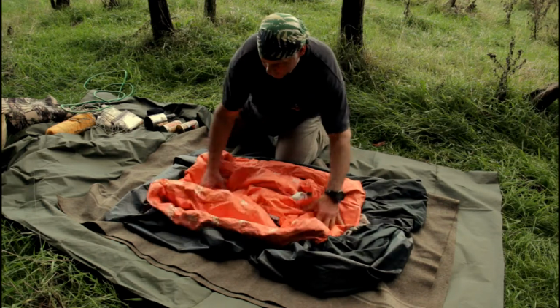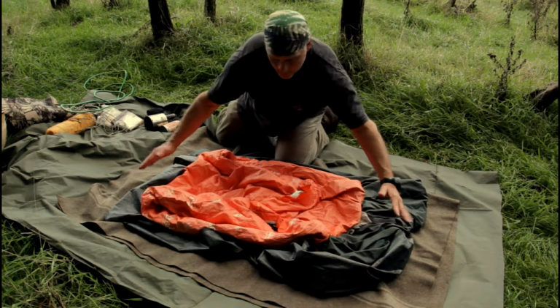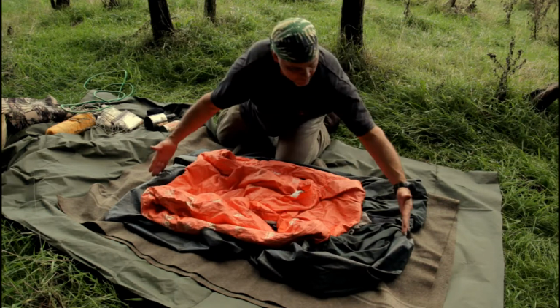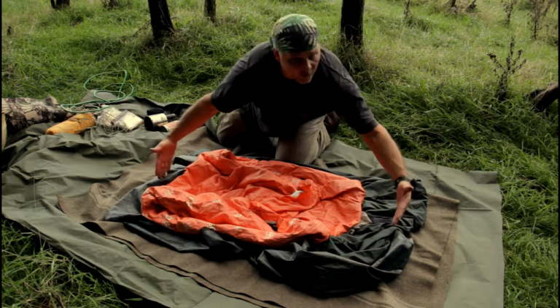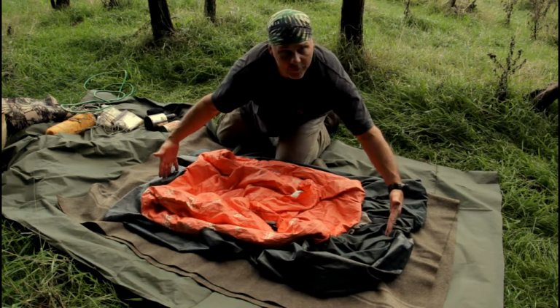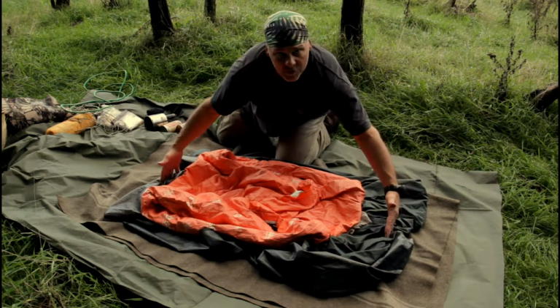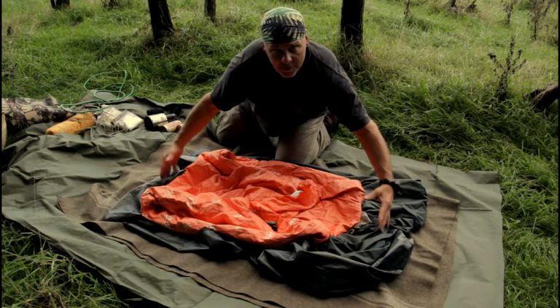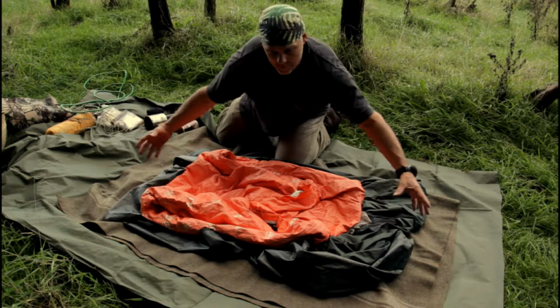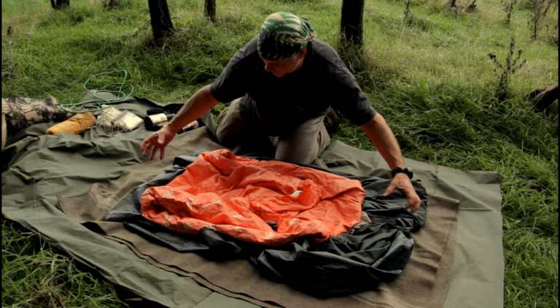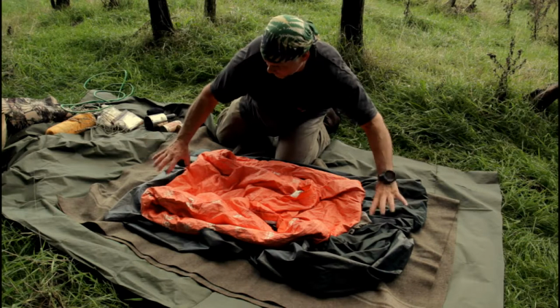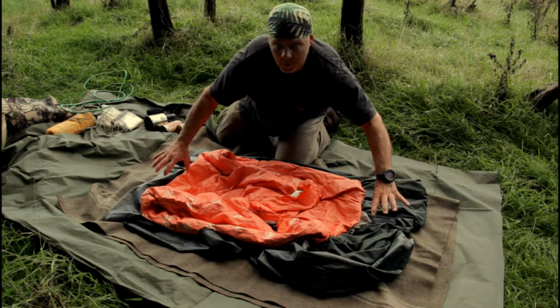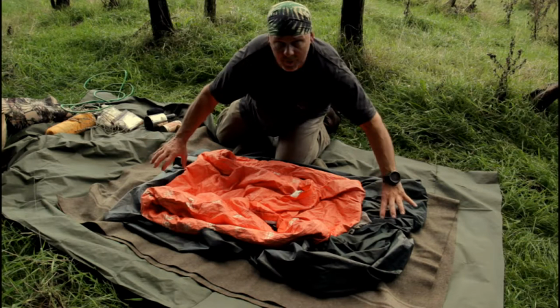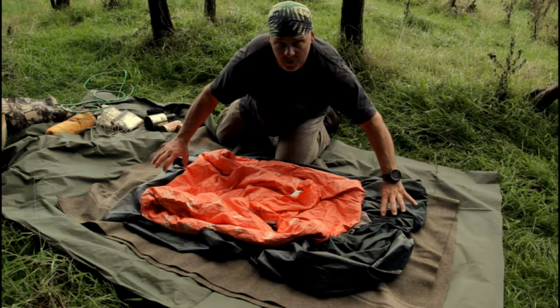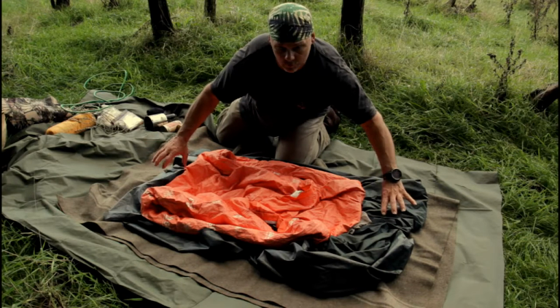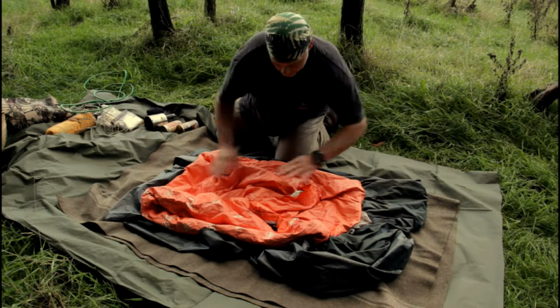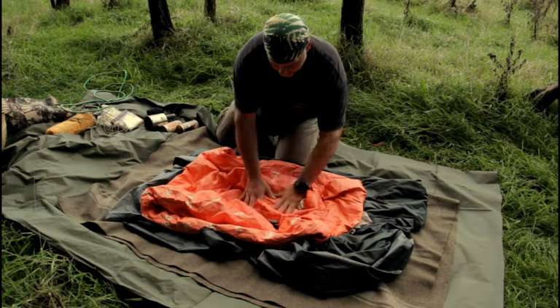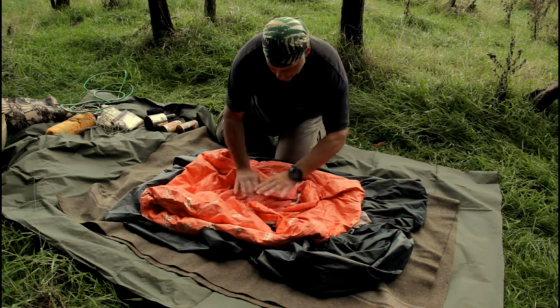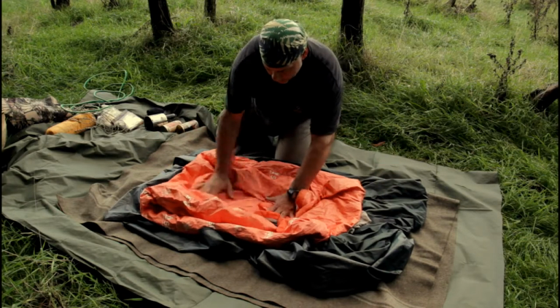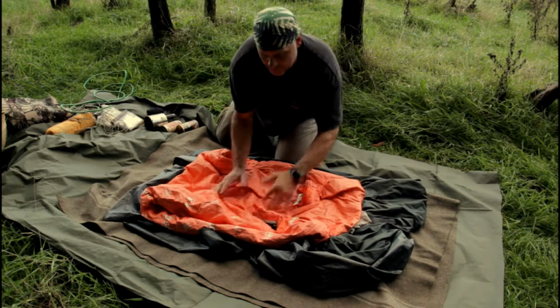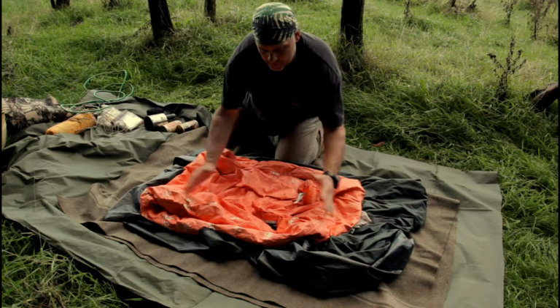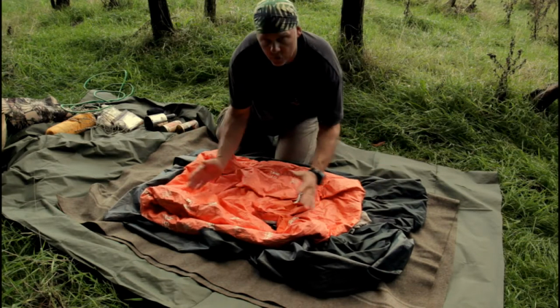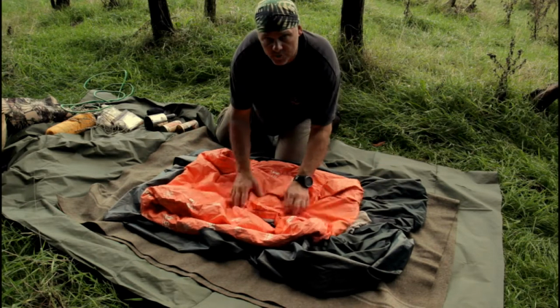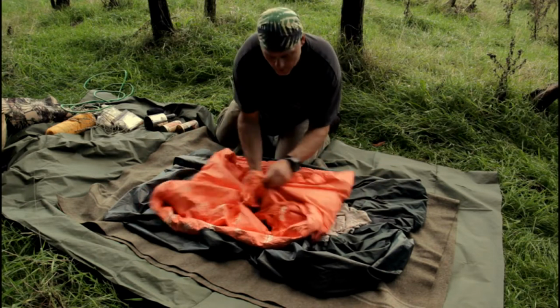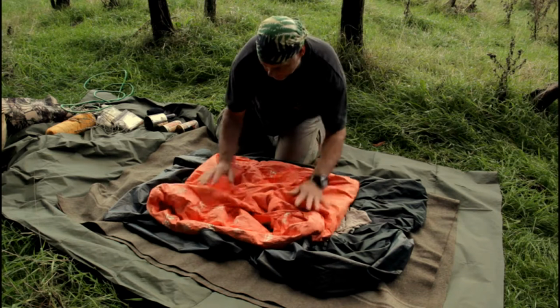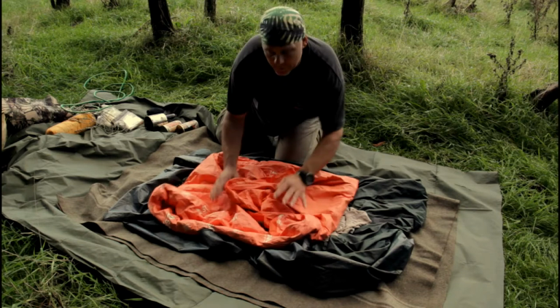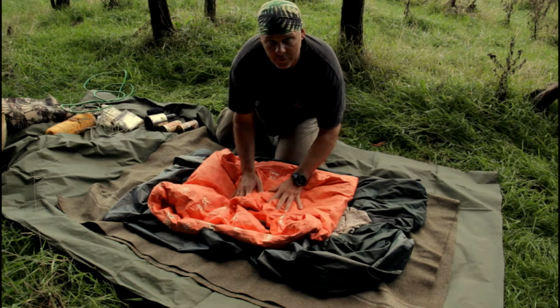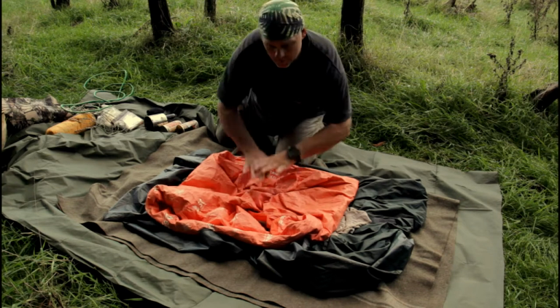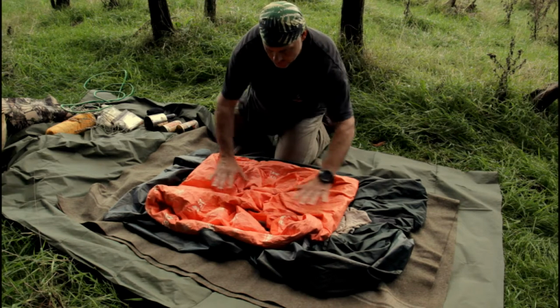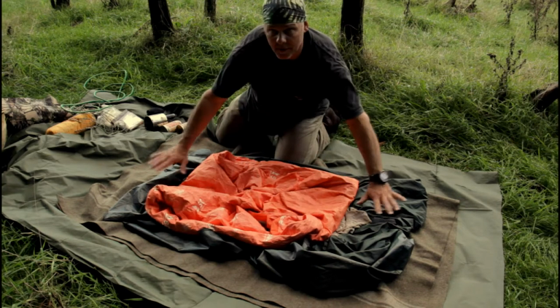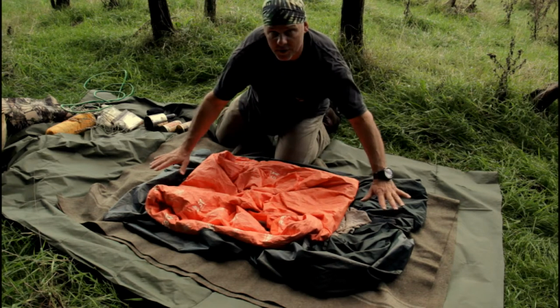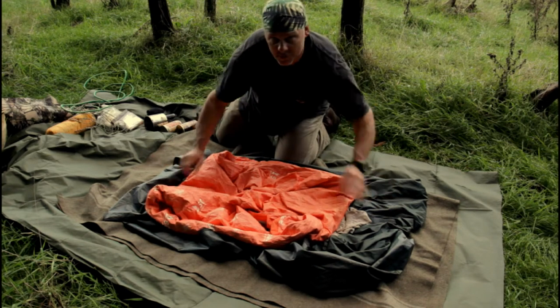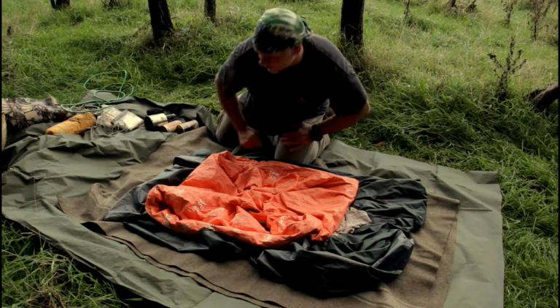You don't want everything folded up on the edges because then you end up with big lumps when you roll it. So you can put some things in the middle and just pile them up a little bit, just to get a nice flat surface.